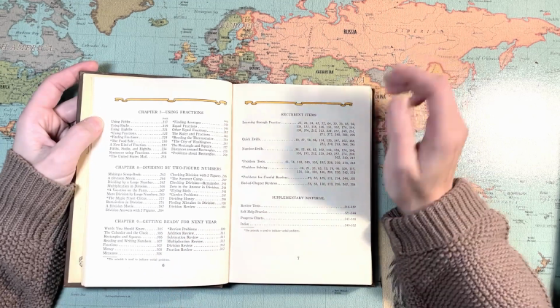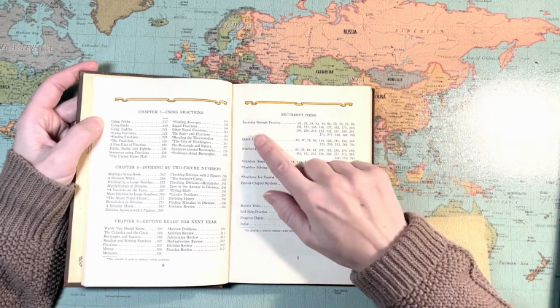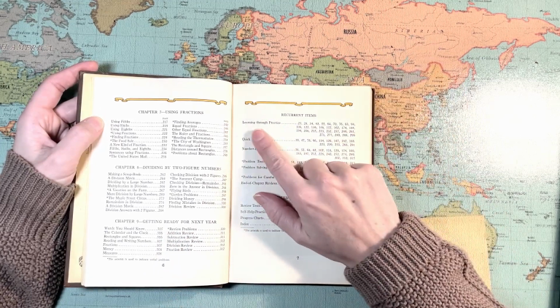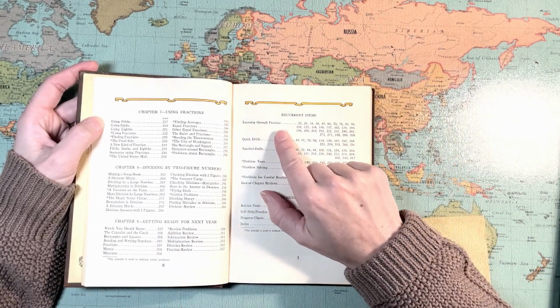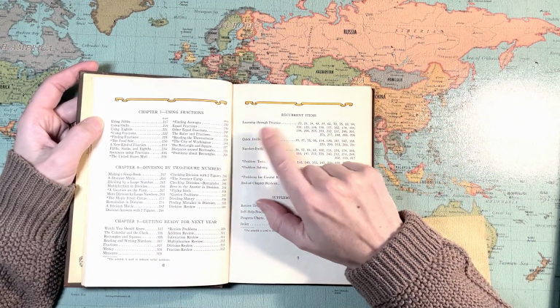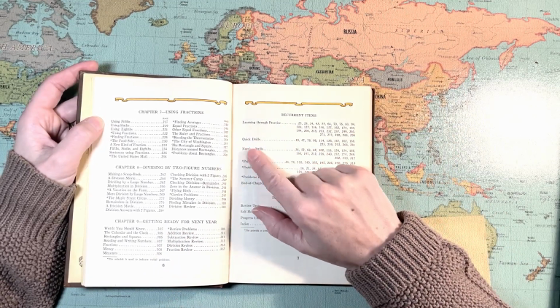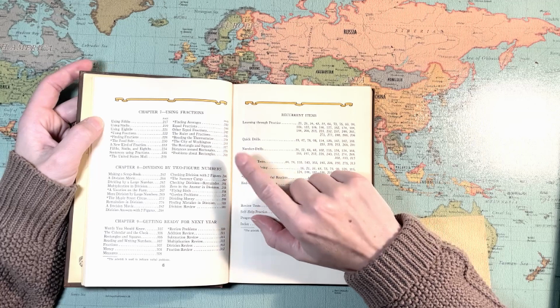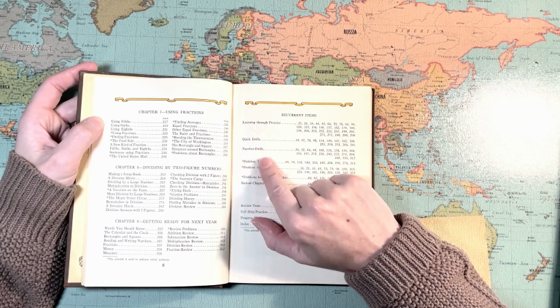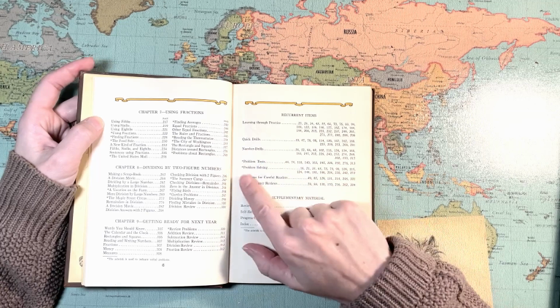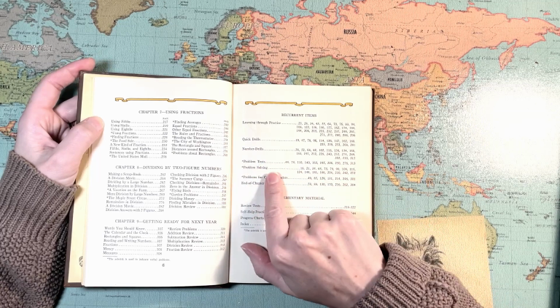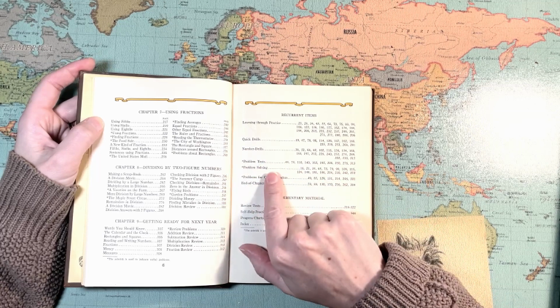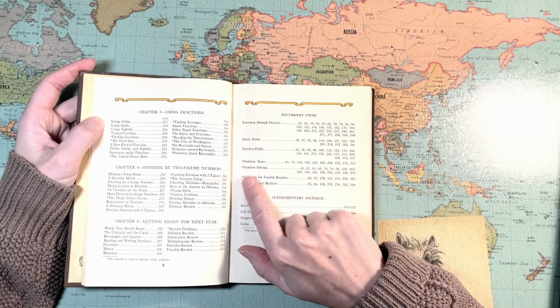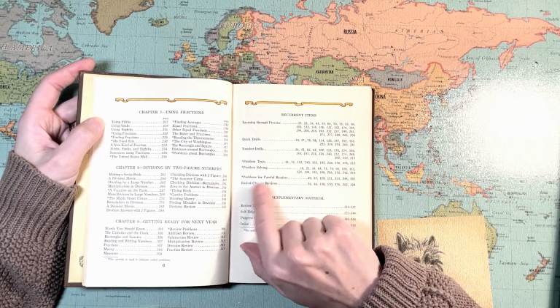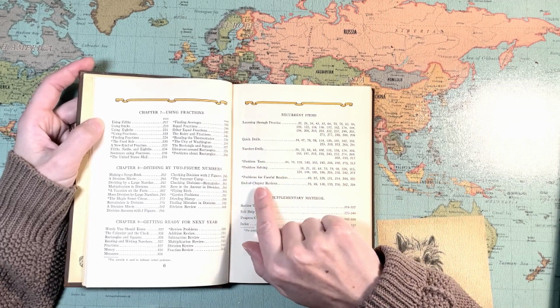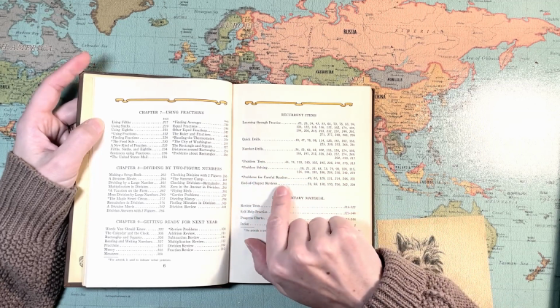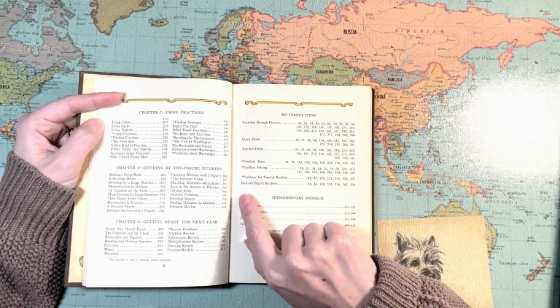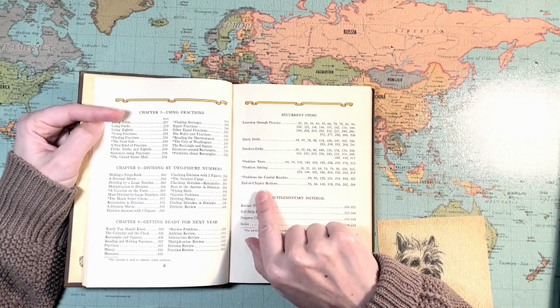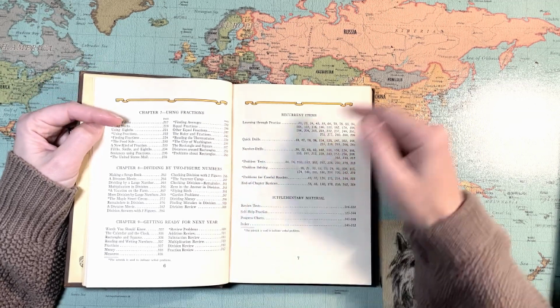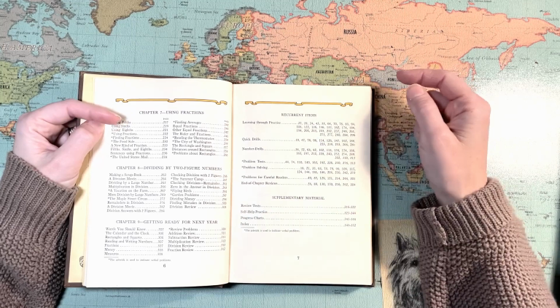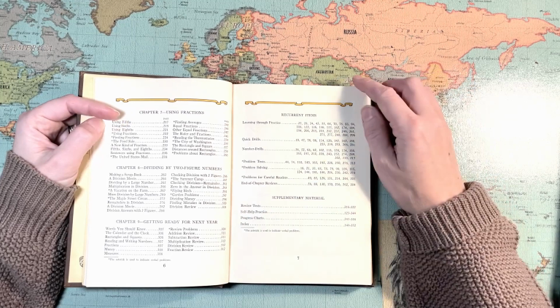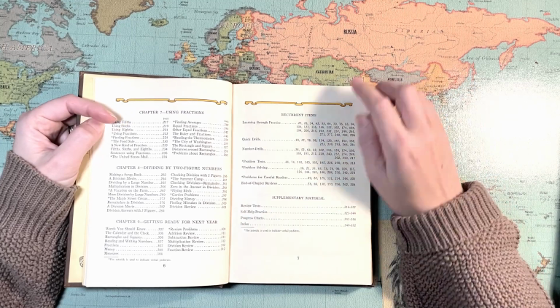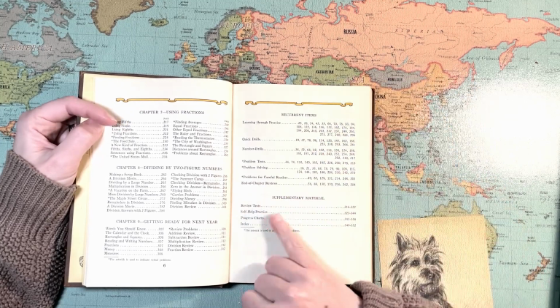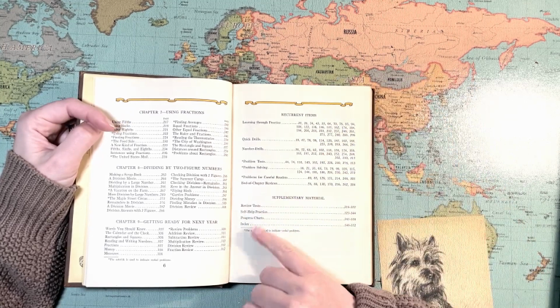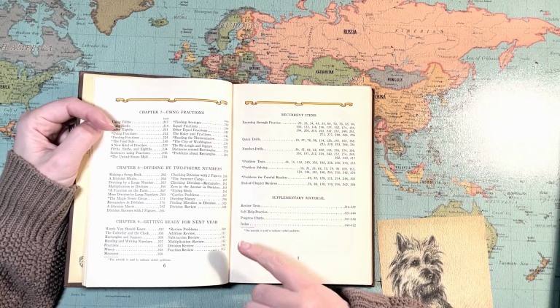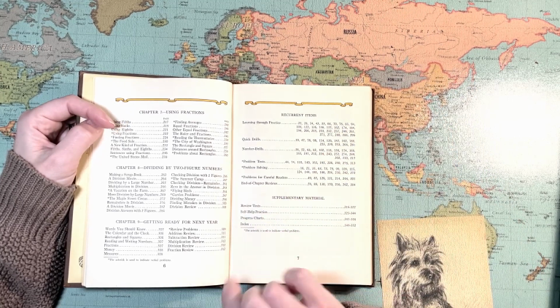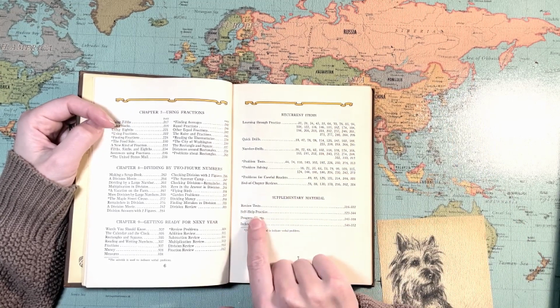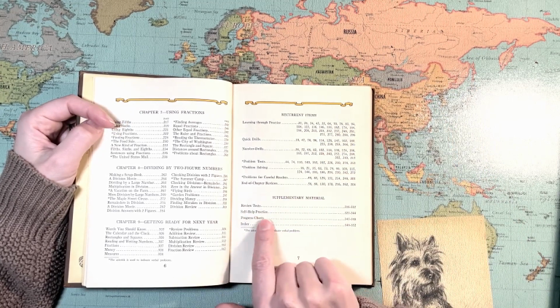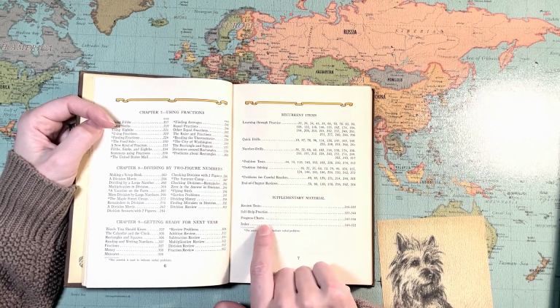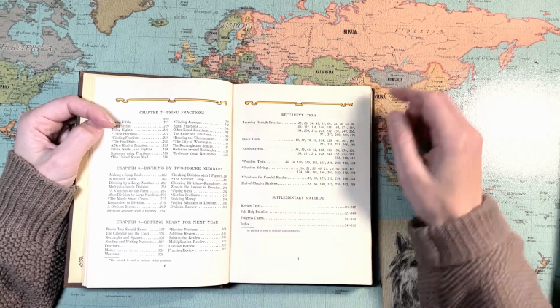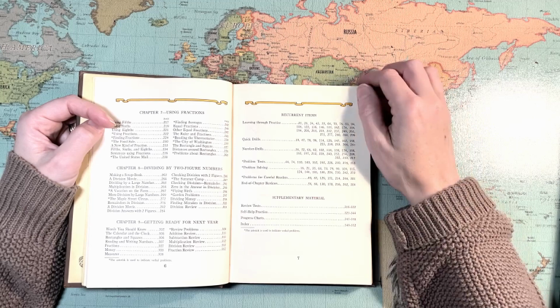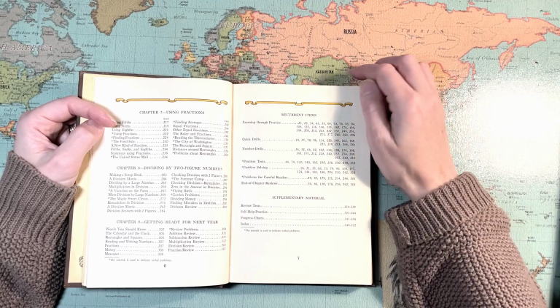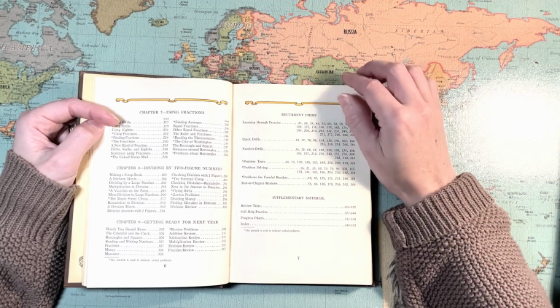There is learning through practice, quick drills, number drills, problem tests, problem solving, problems for careful readers, and end-of-chapter reviews. There are supplemental materials at the back: review tests, self-help practice, progress charts, and an index.